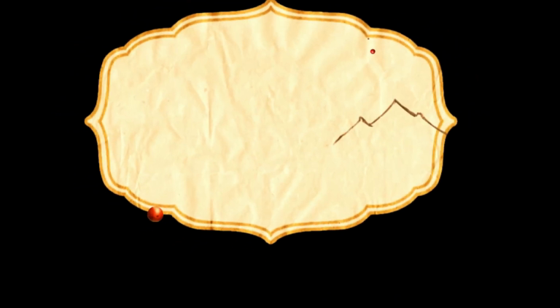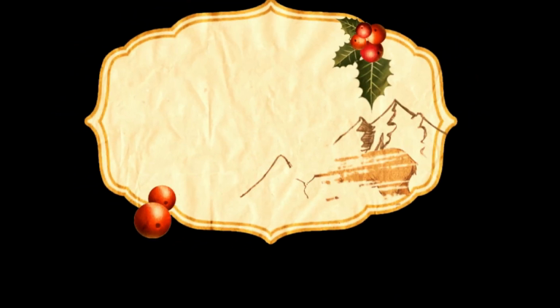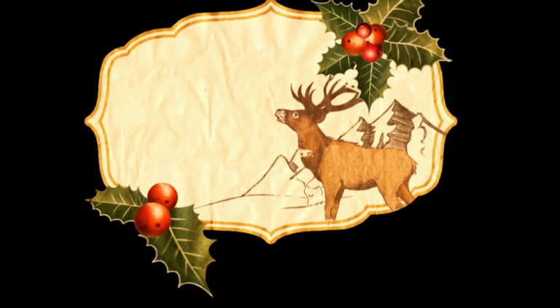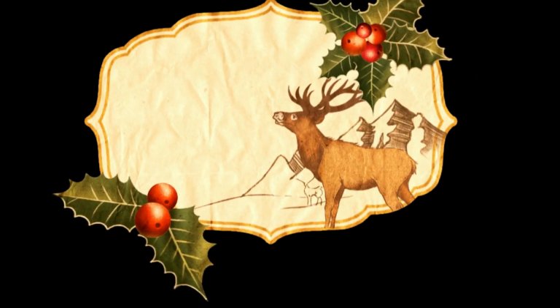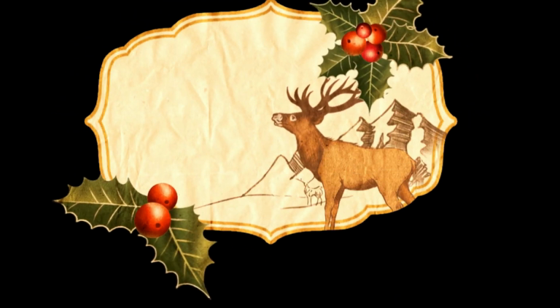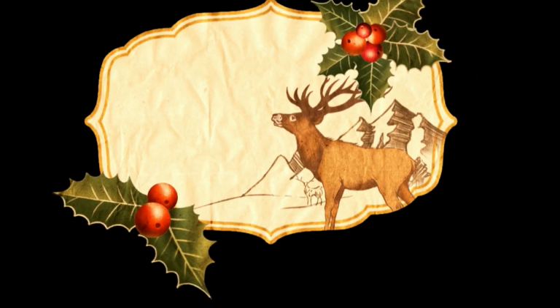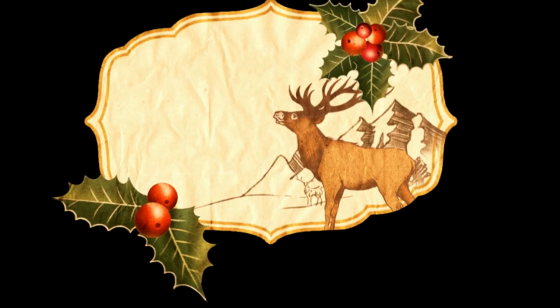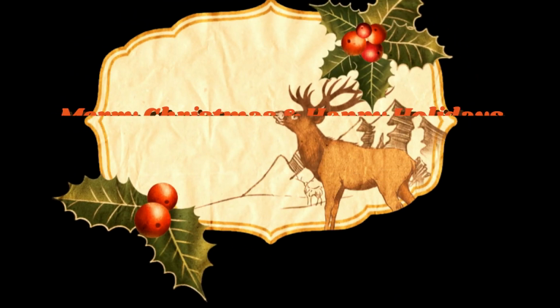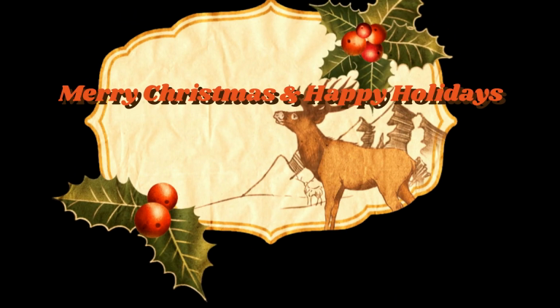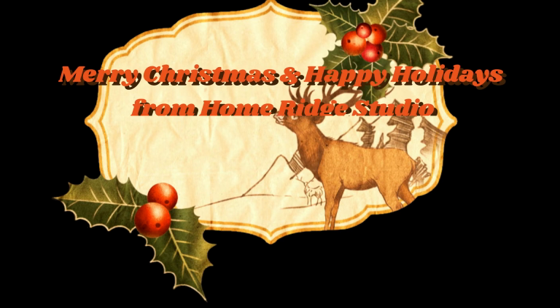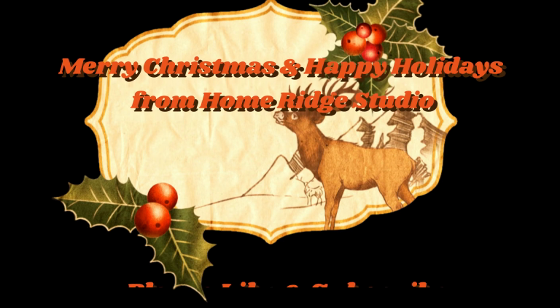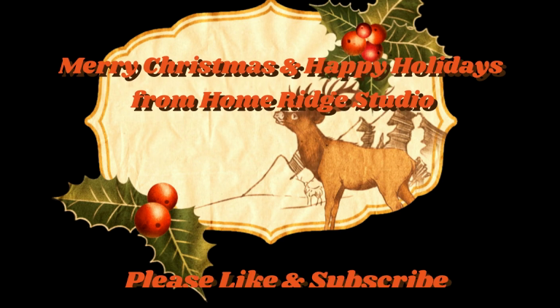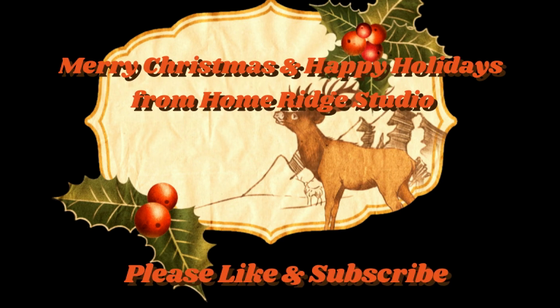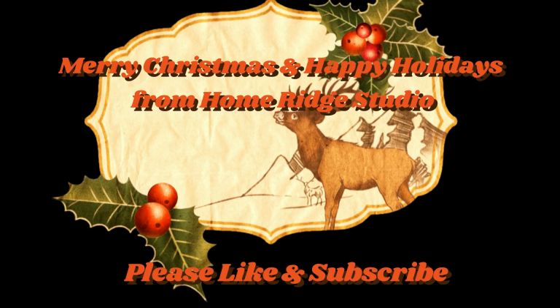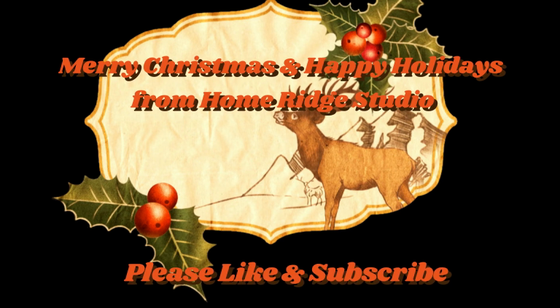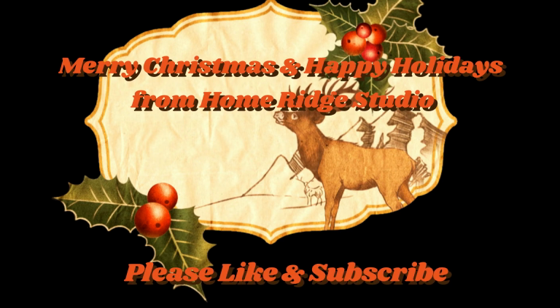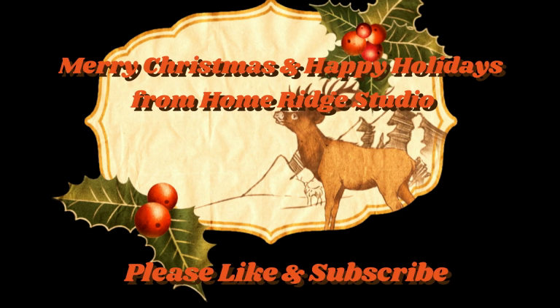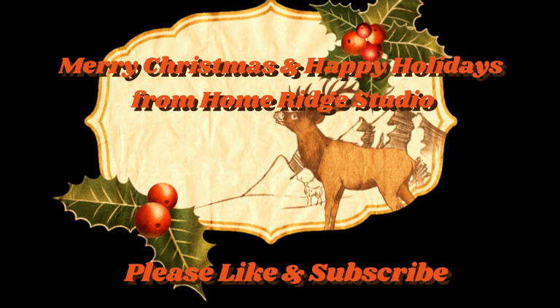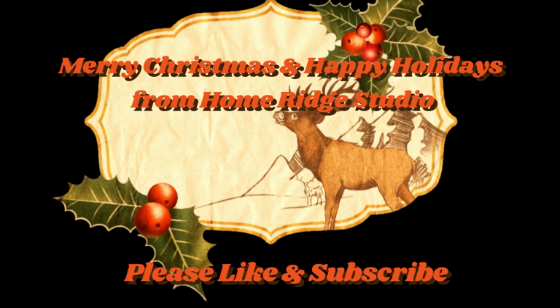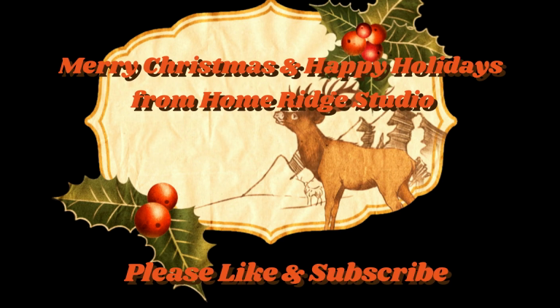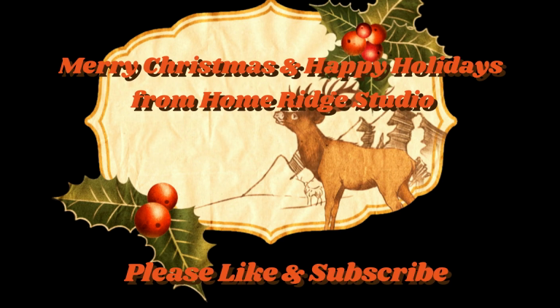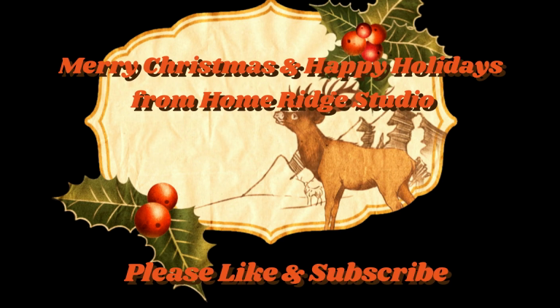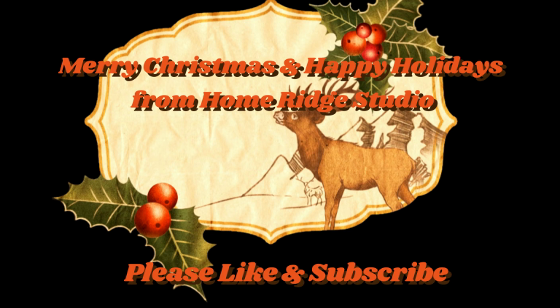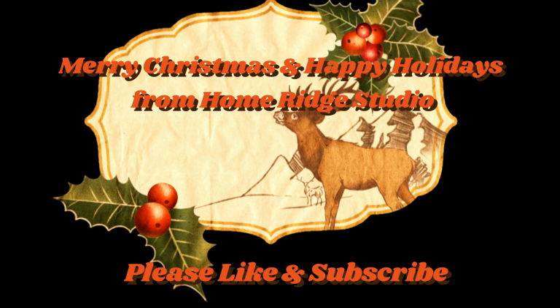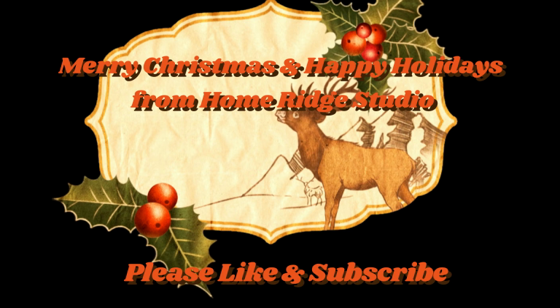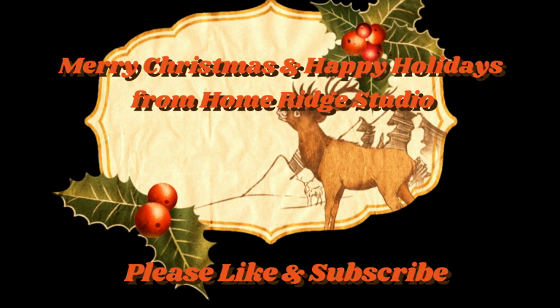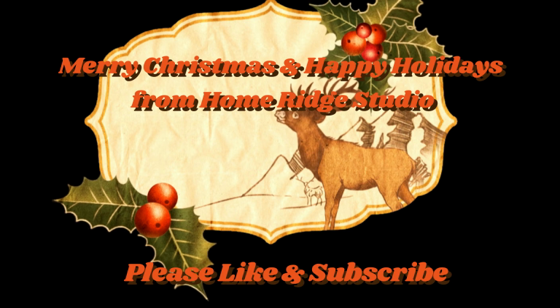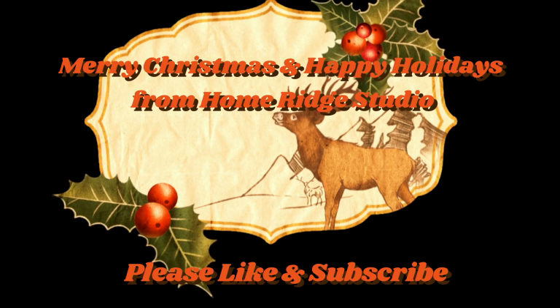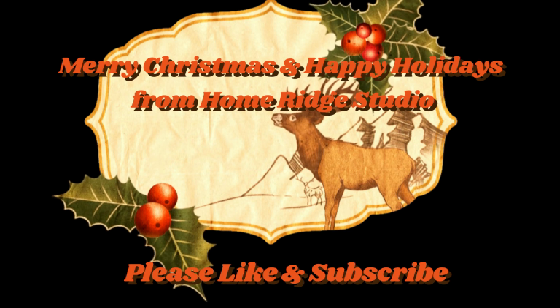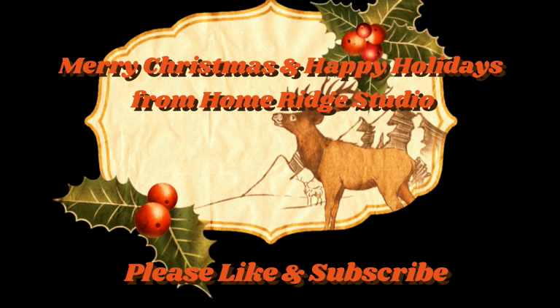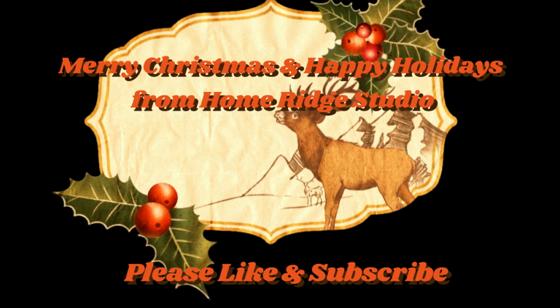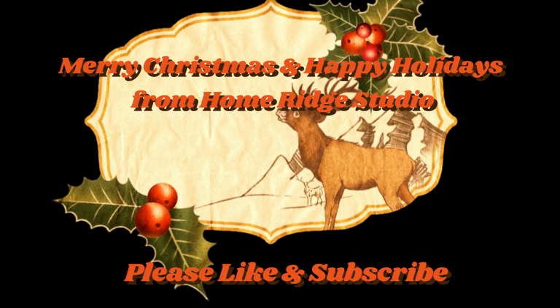Anyway, that's it for now. I'm going to post again in a couple more days — my last video of the holiday season. Thank you very much. God bless. Have a wonderful Christmas and happy holiday season. Bye!